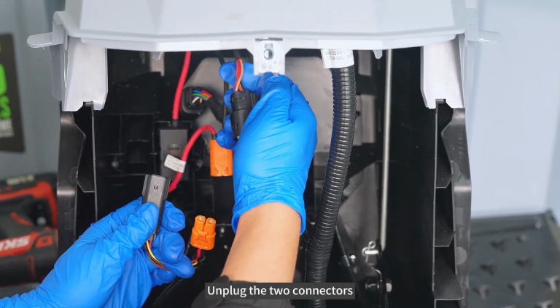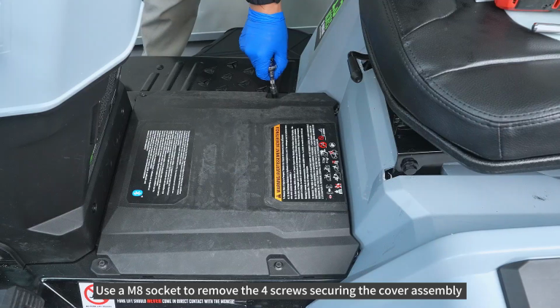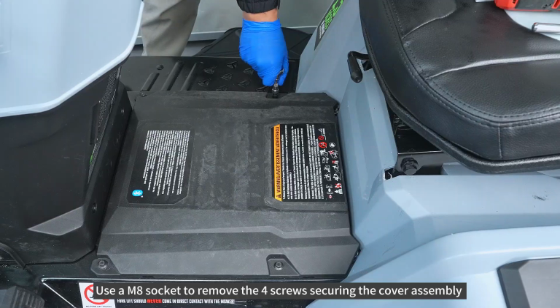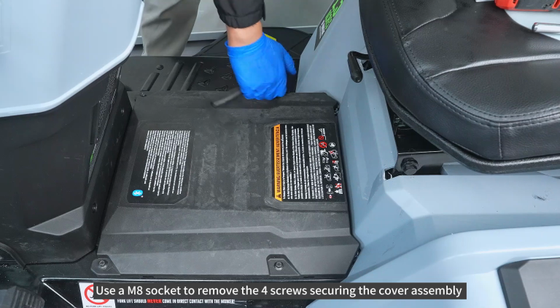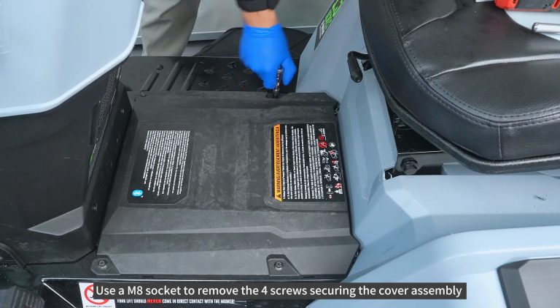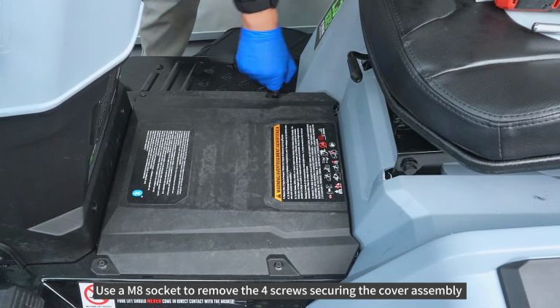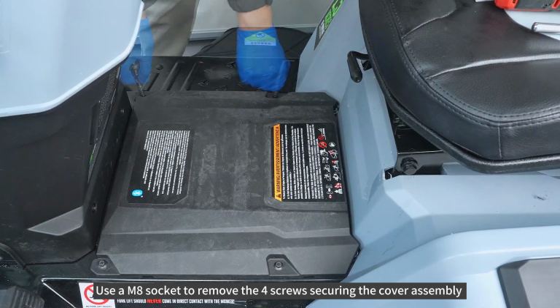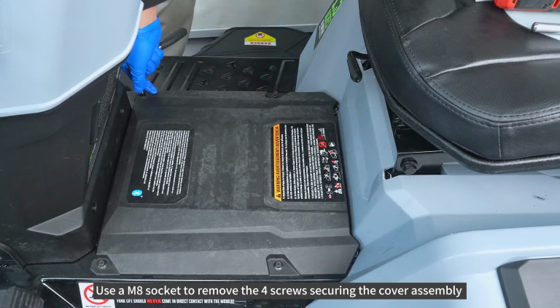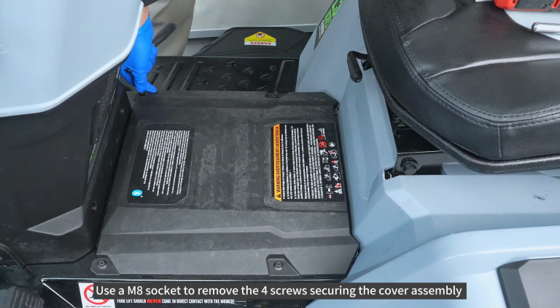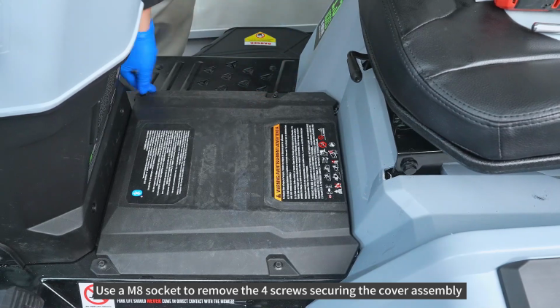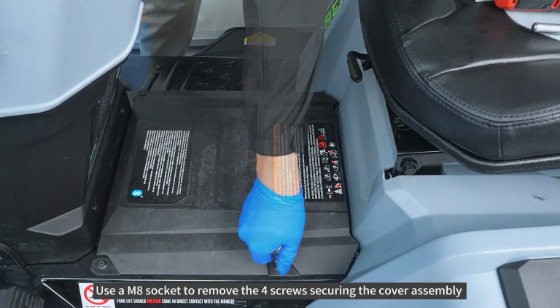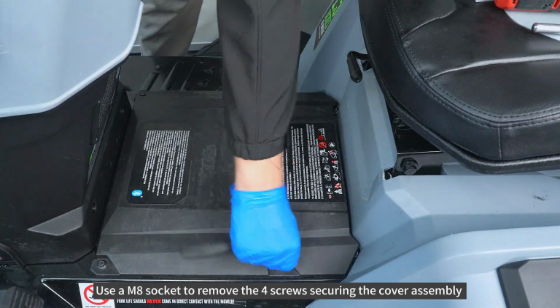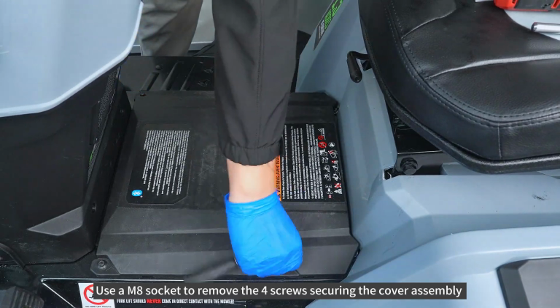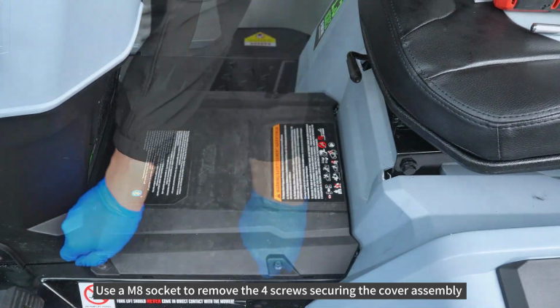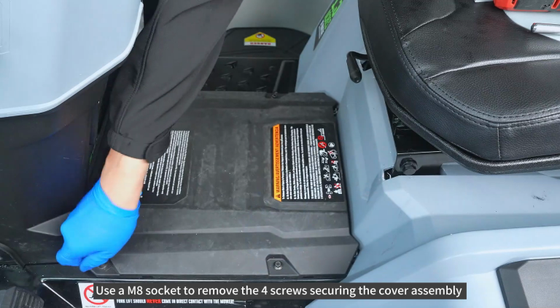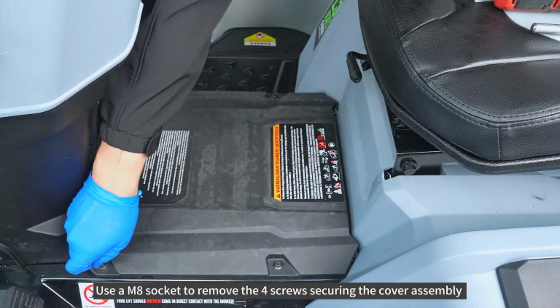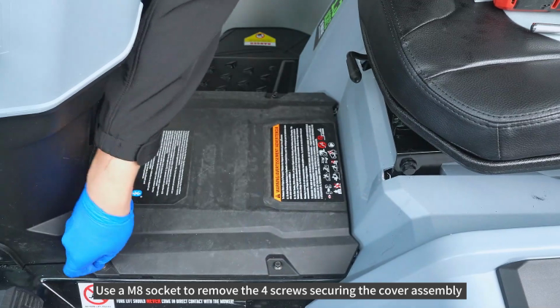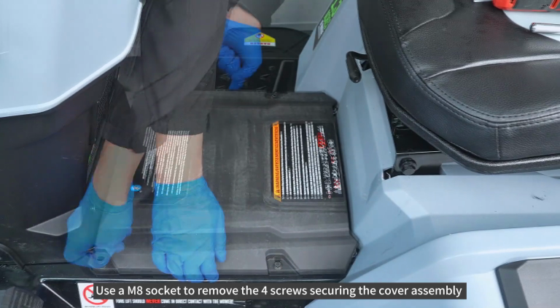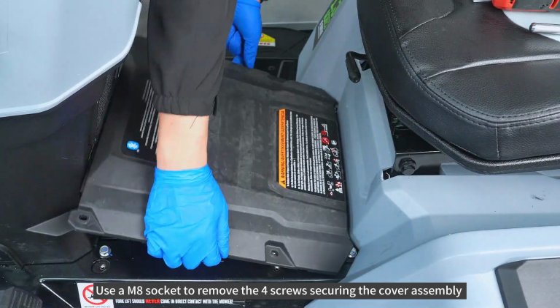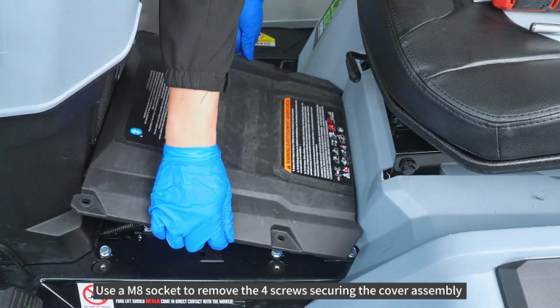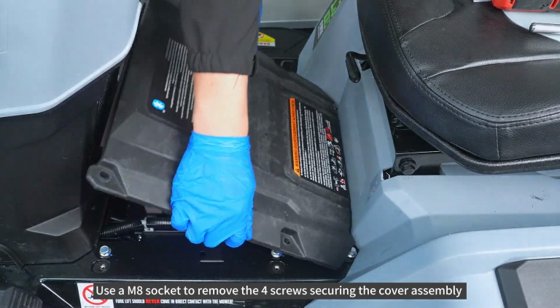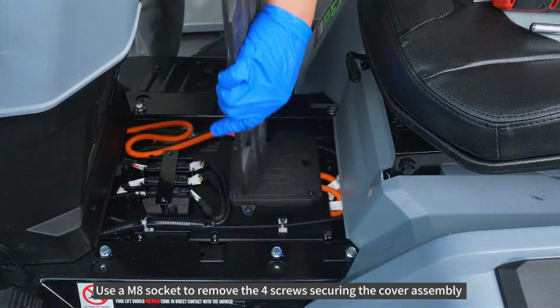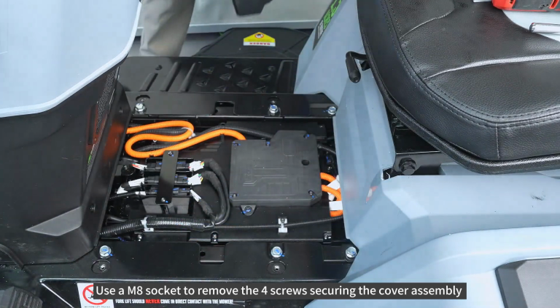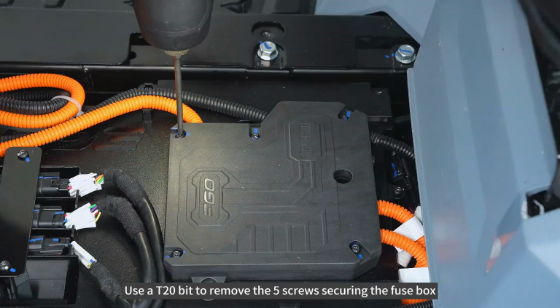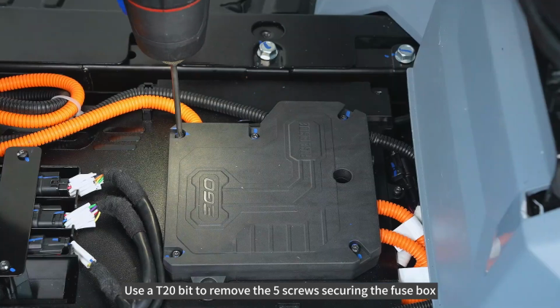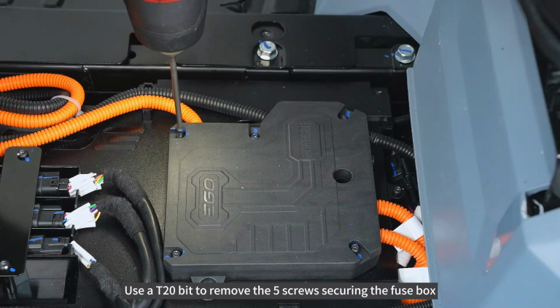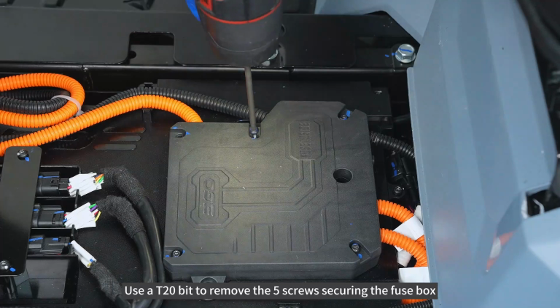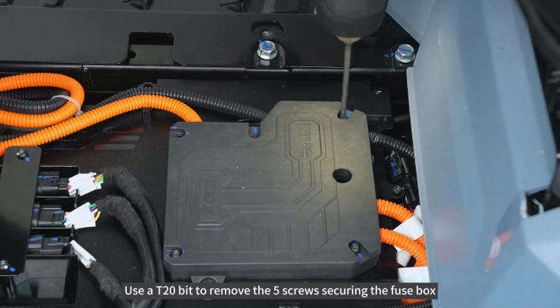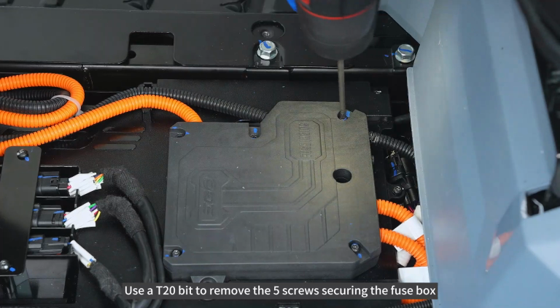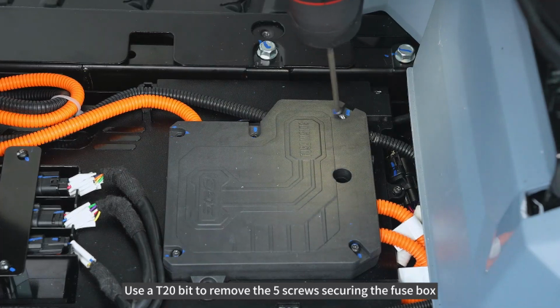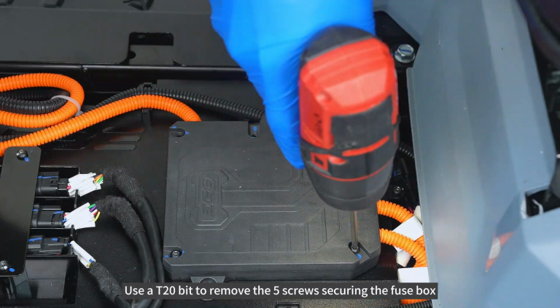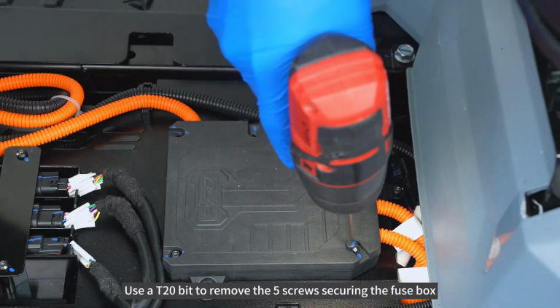Use AM8 socket to remove the 4 screws securing the cover assembly. Use AT20-bit to remove the 5 screws securing the fuse box.